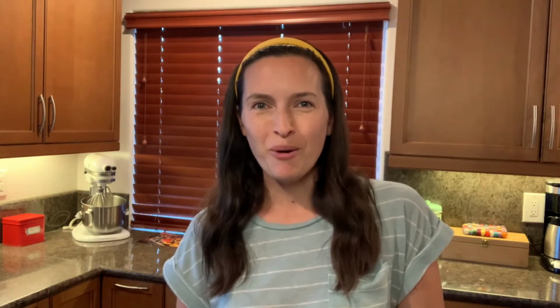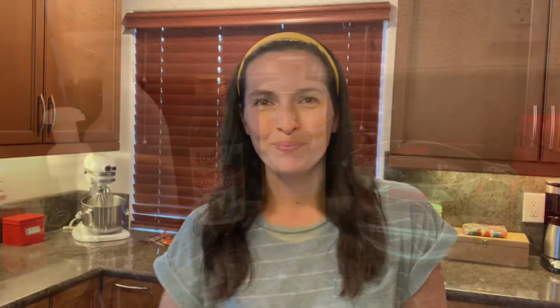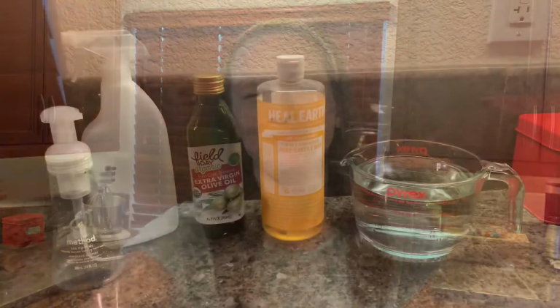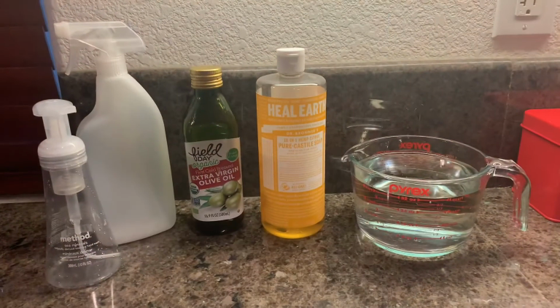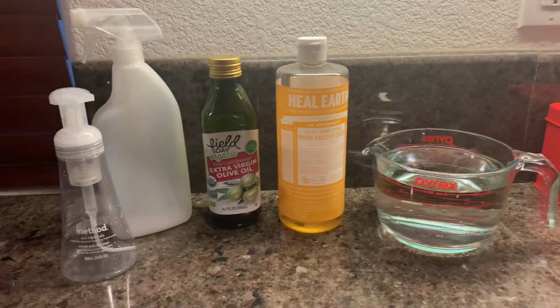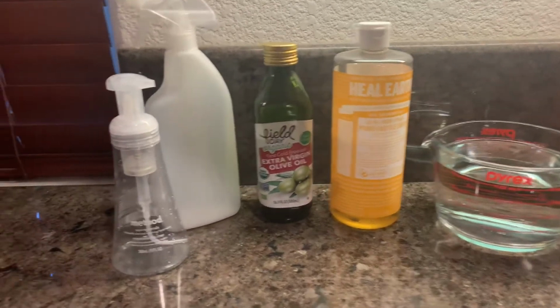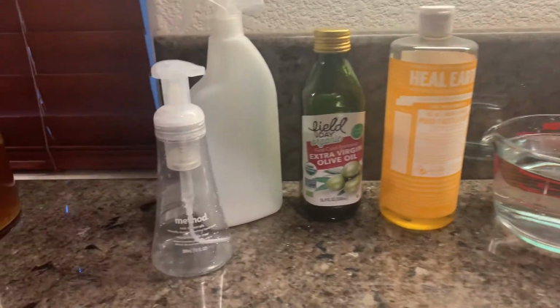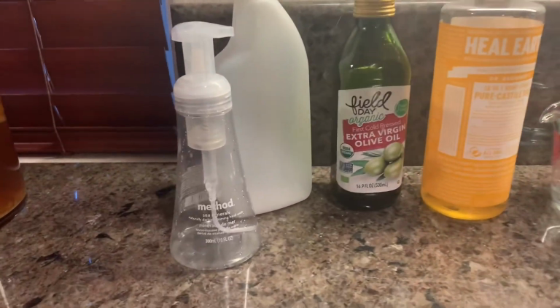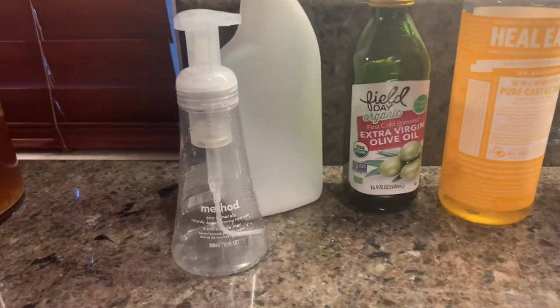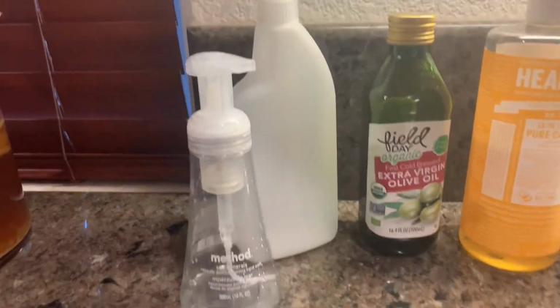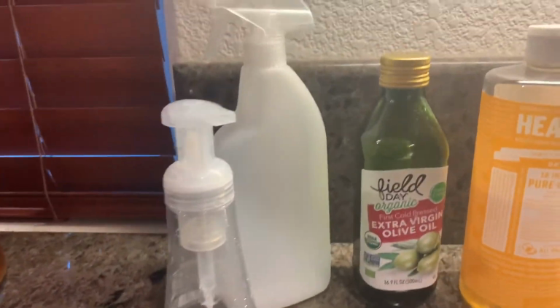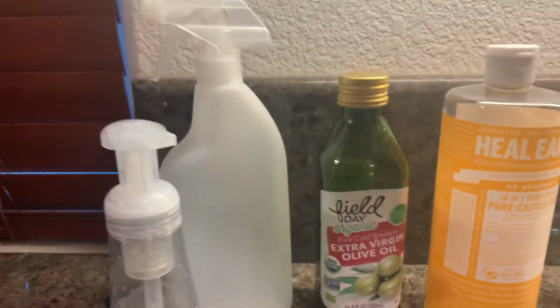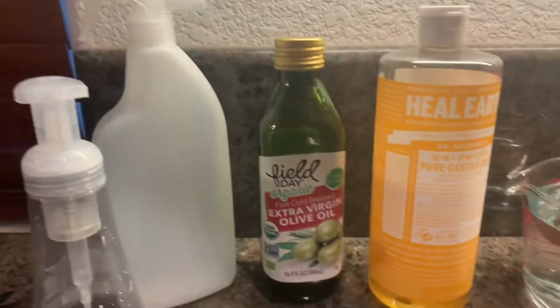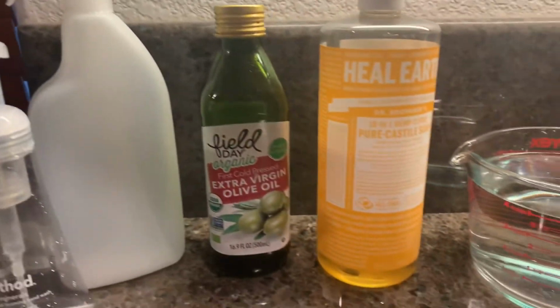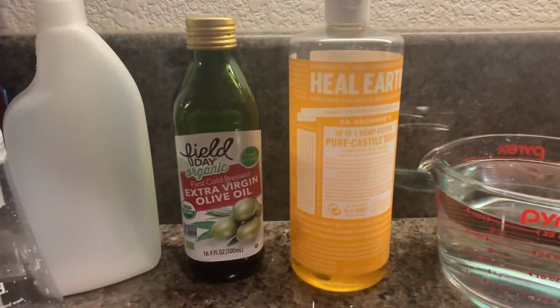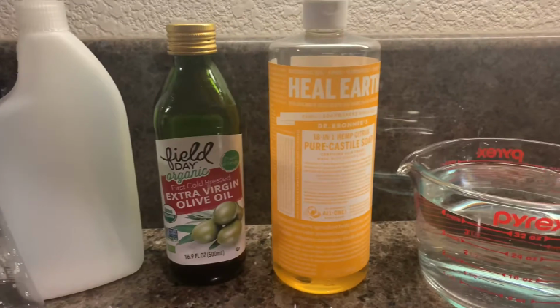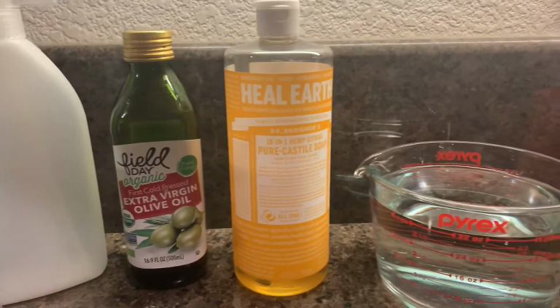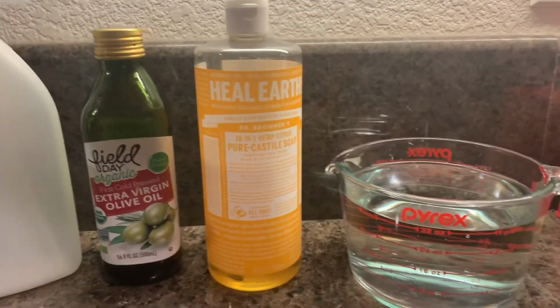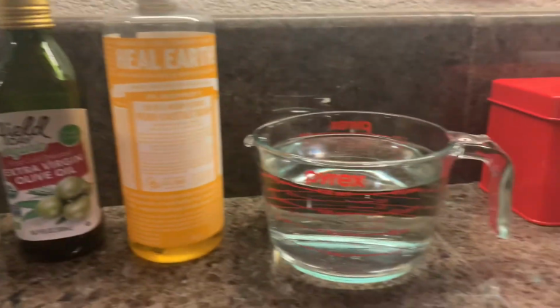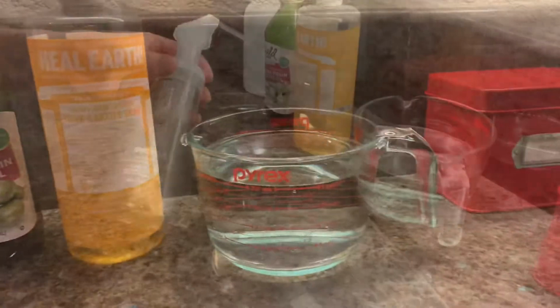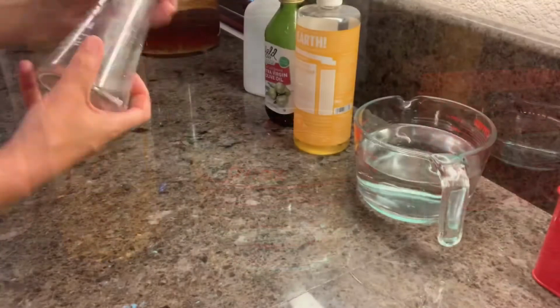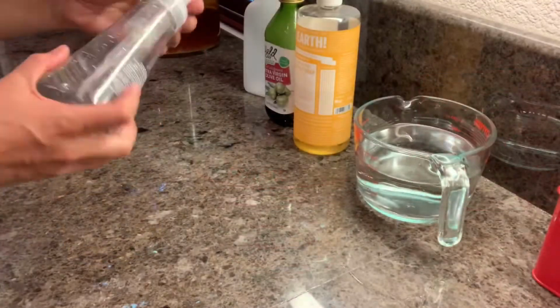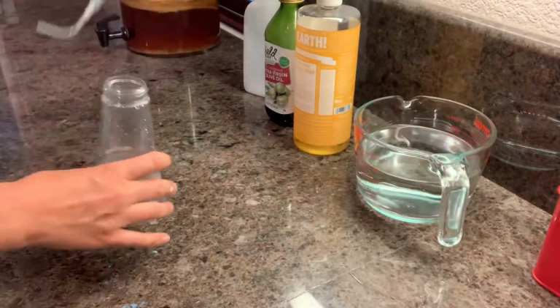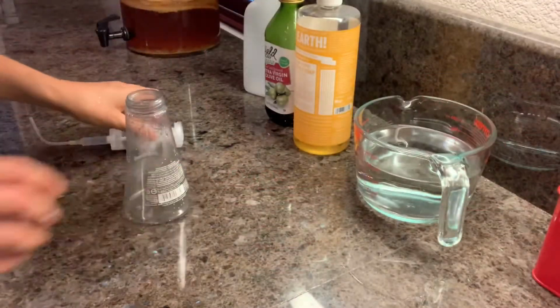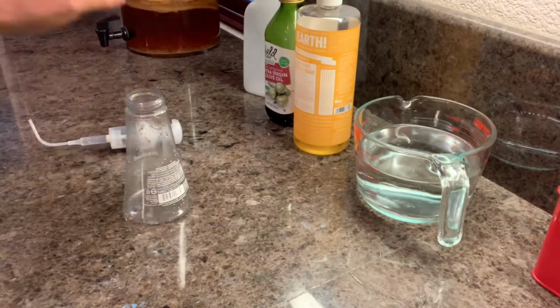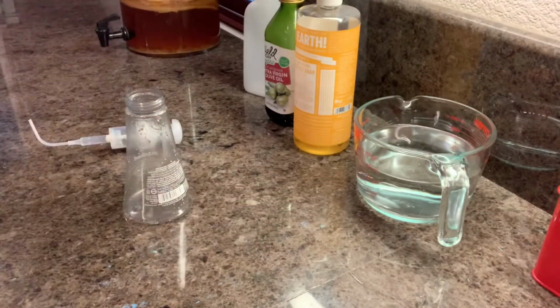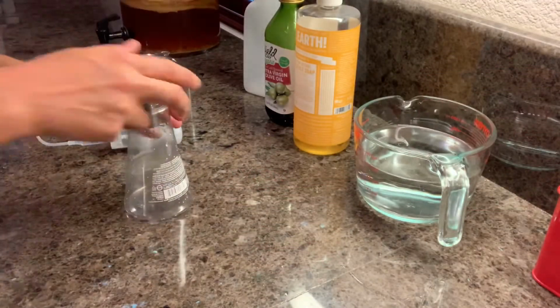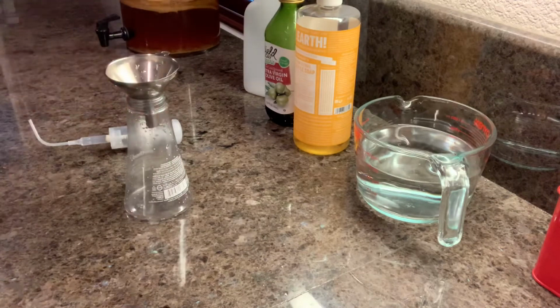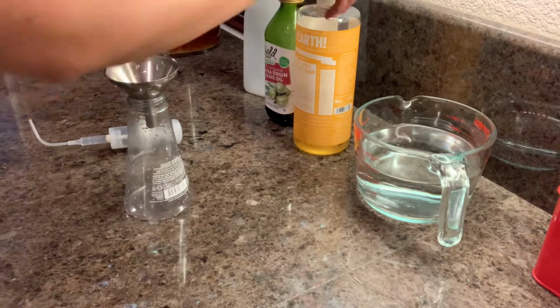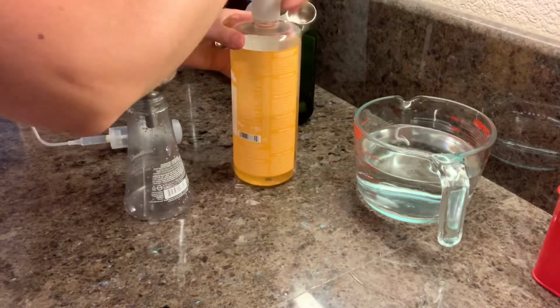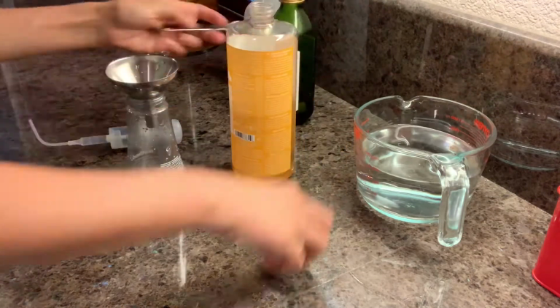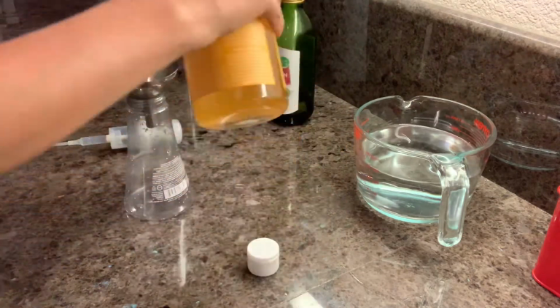You'll need an empty foaming soap dispenser, a spray bottle, olive oil, Dr. Bronner's Castile soap, and water. I'm taking my empty foaming soap dispenser and a funnel and I'm adding two tablespoons of Dr. Bronner's Castile soap.